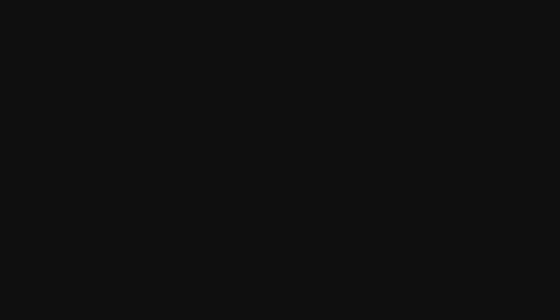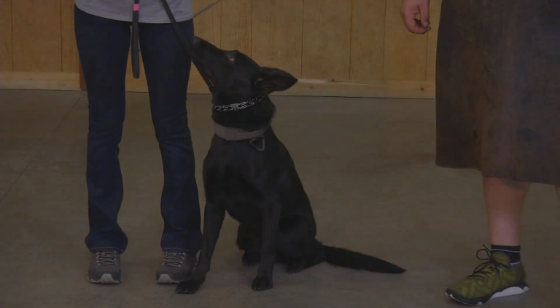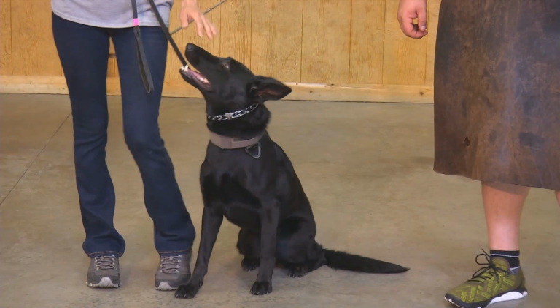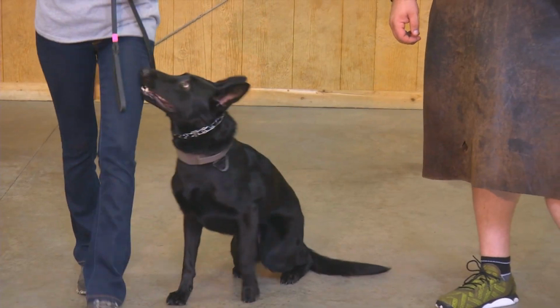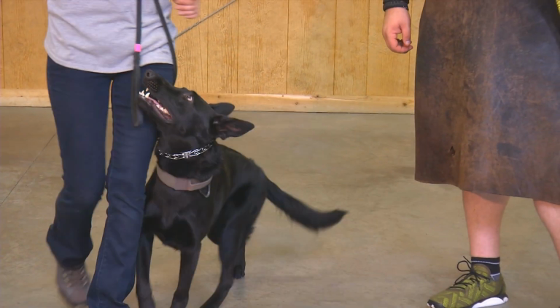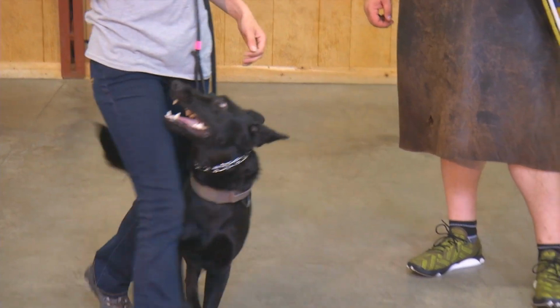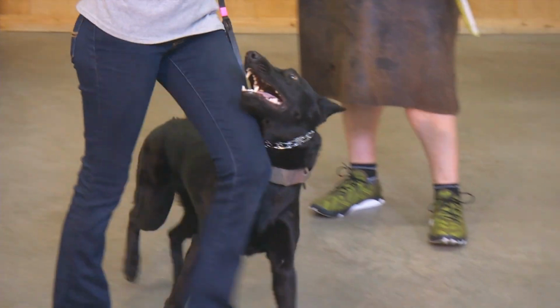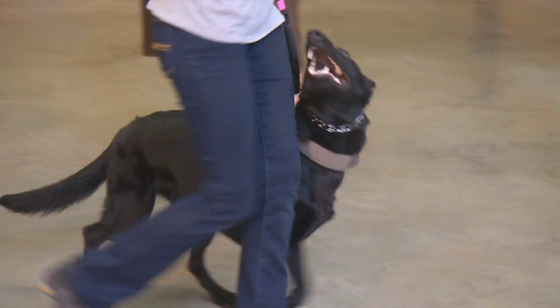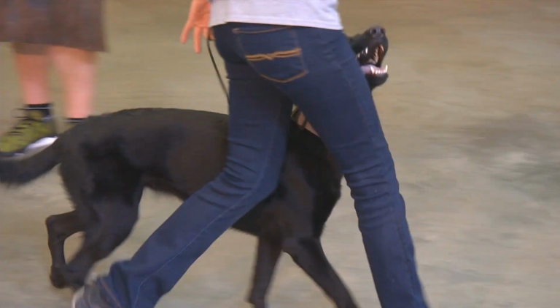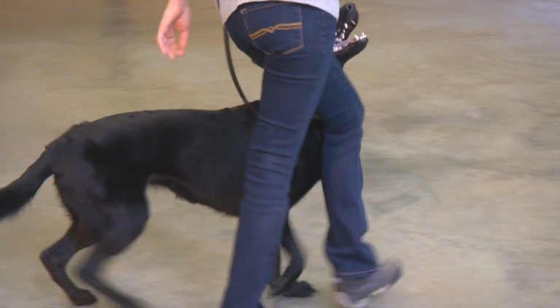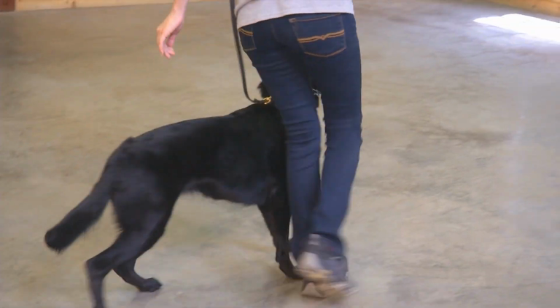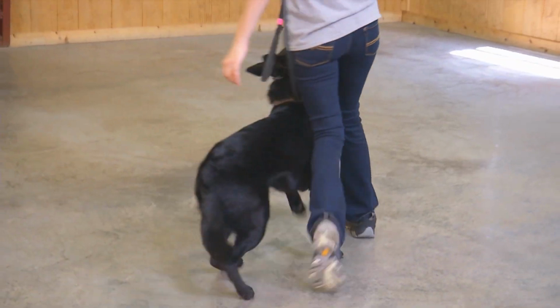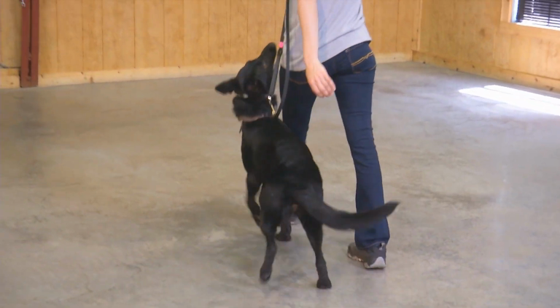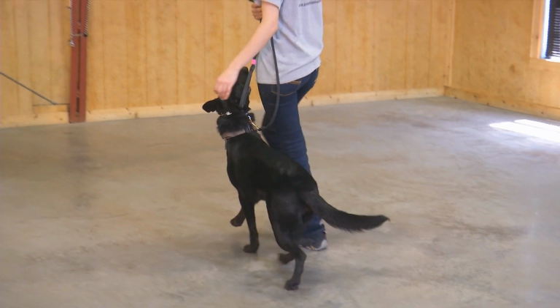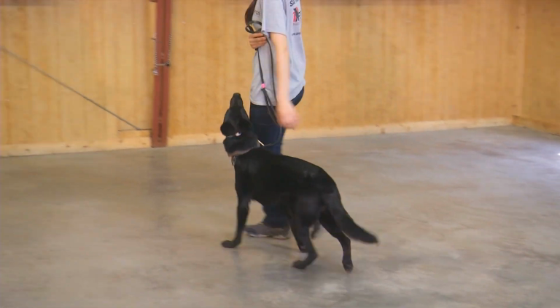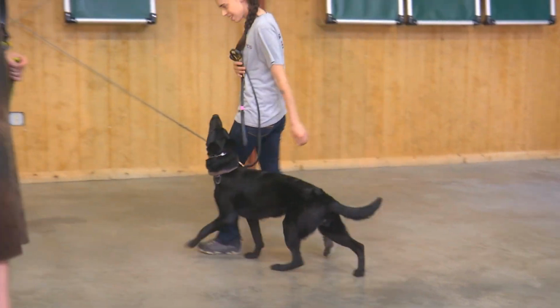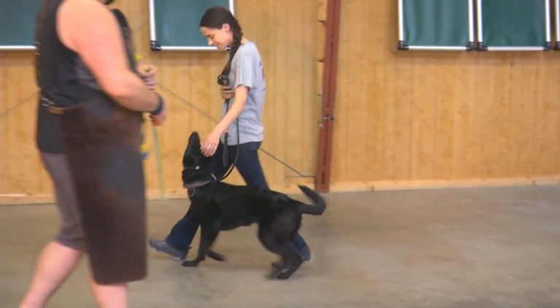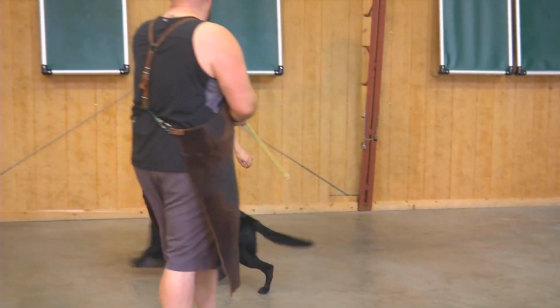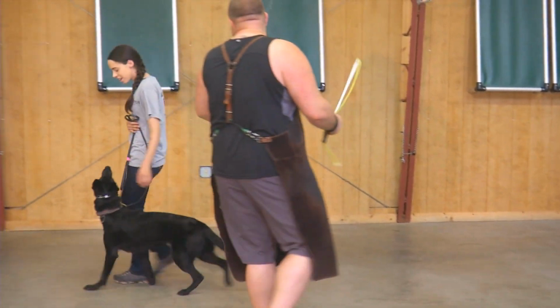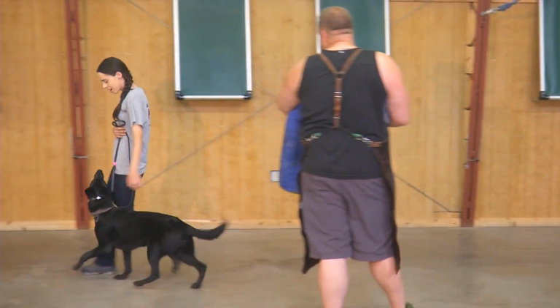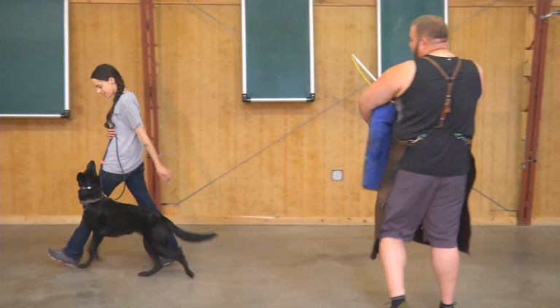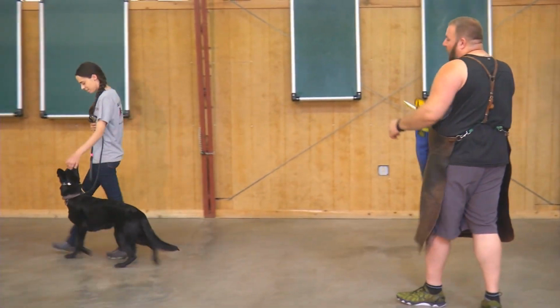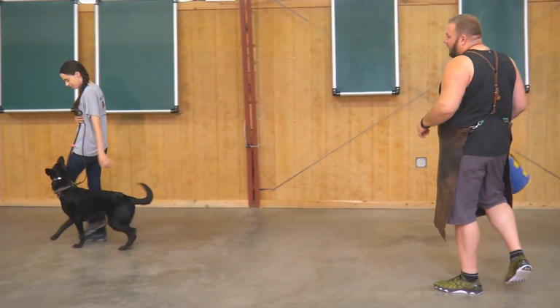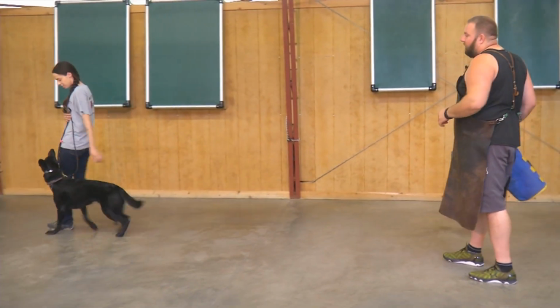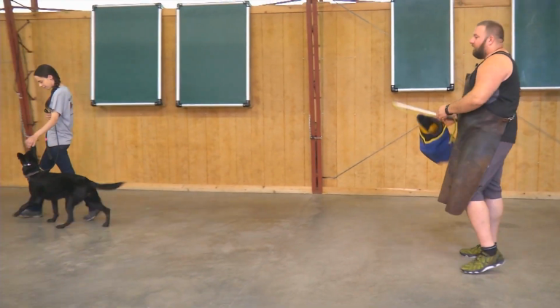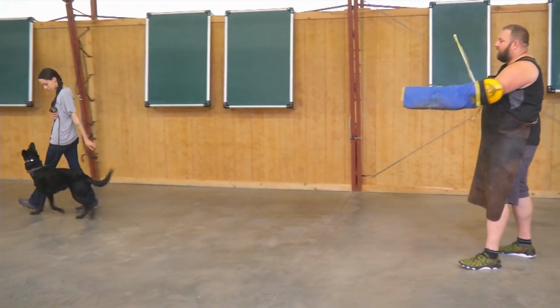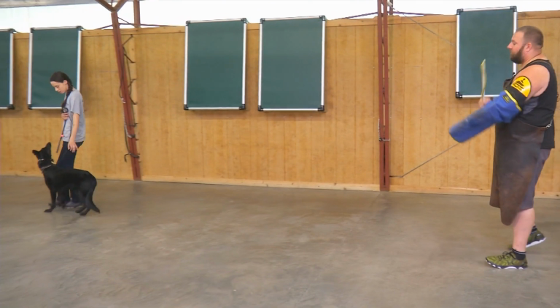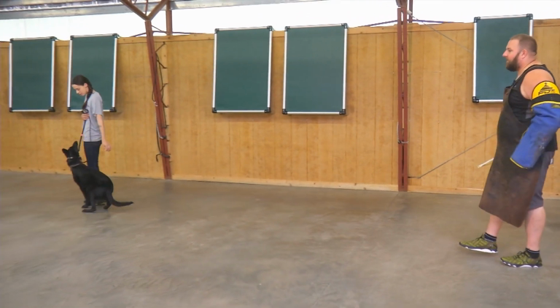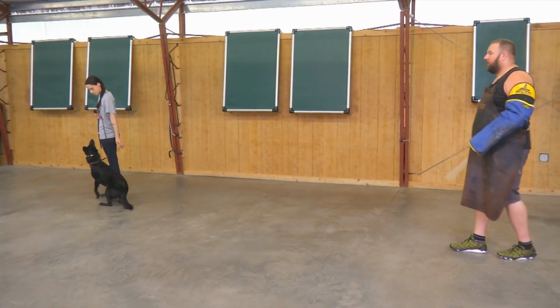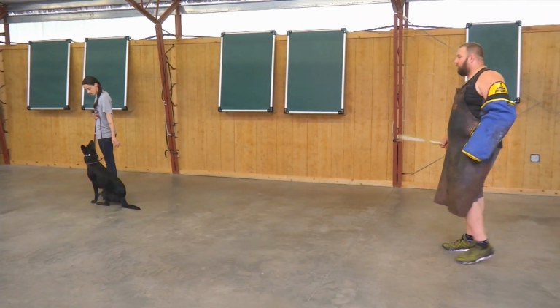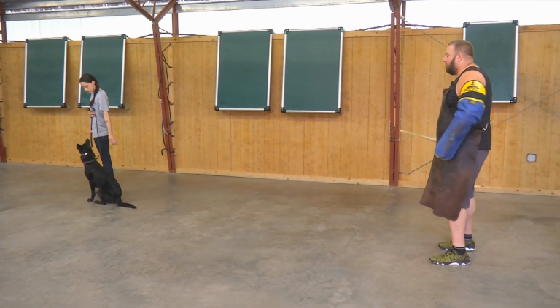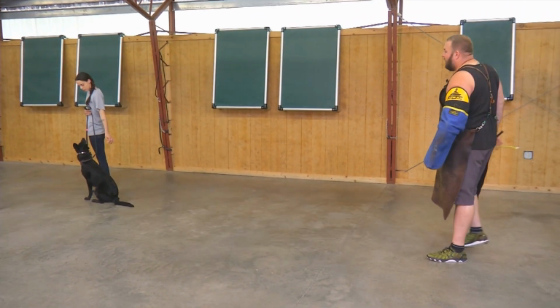Ladies and gentlemen, Eric Harris with Protection Dog Sales. I'm so proud to introduce yet again another stunning young lady here. This is Chloe von Prufenputten, 11 months old, solid black German Shepherd female.